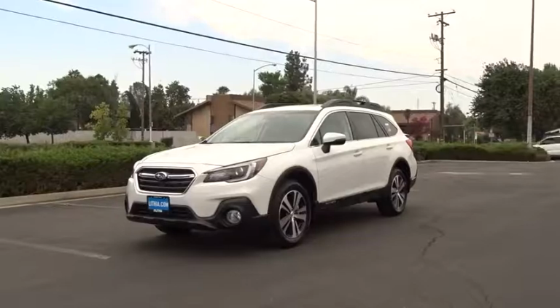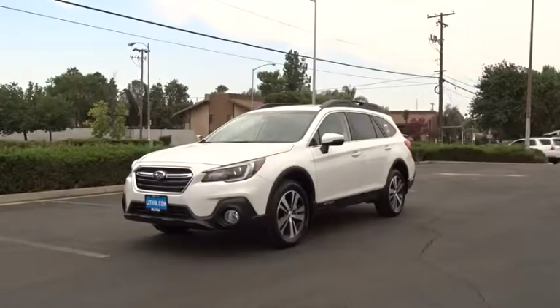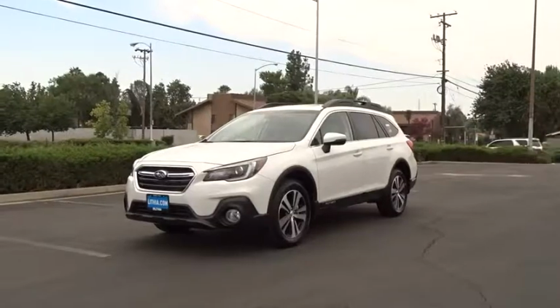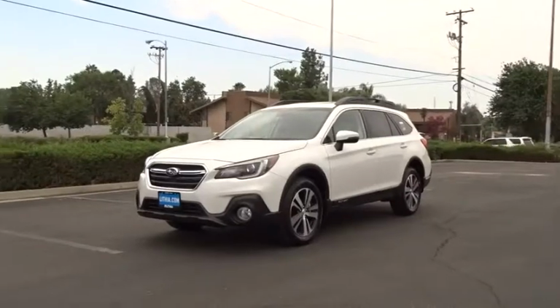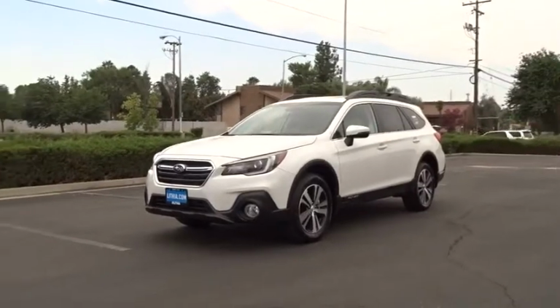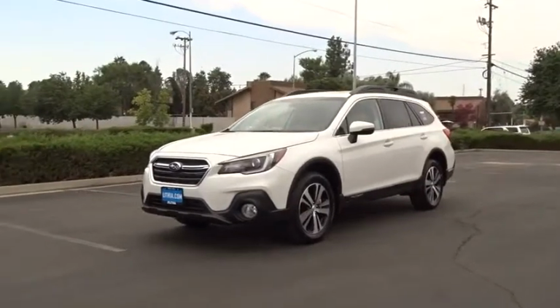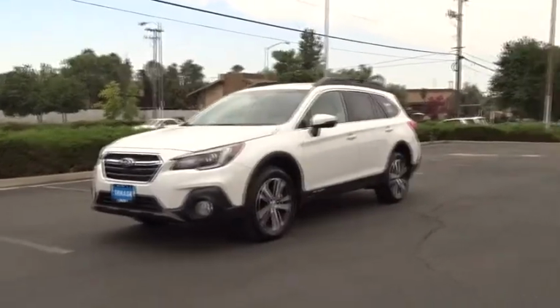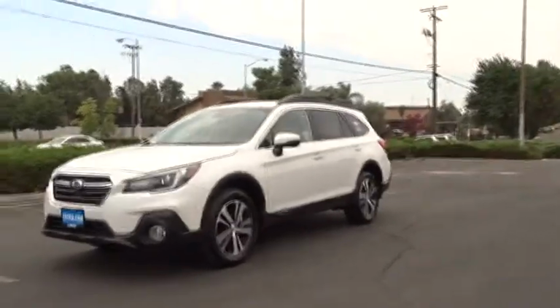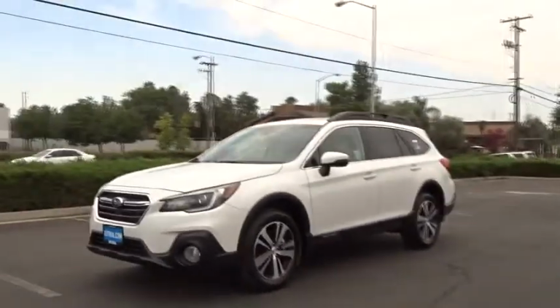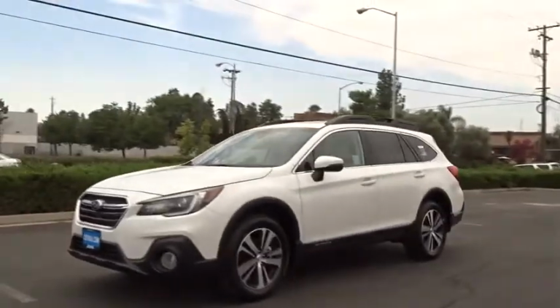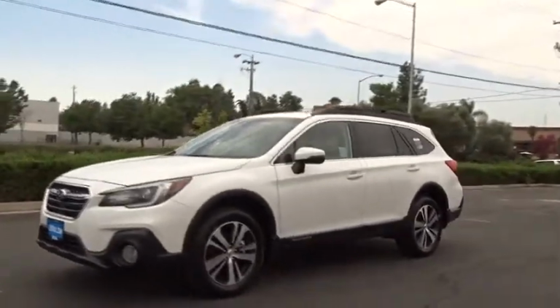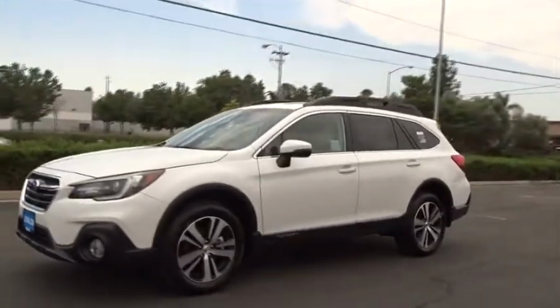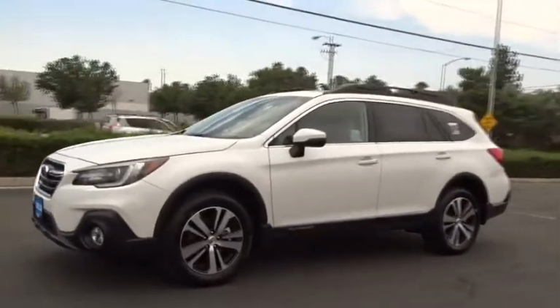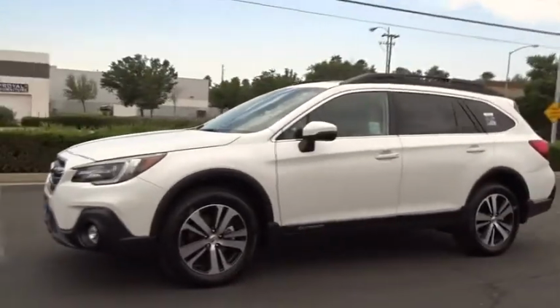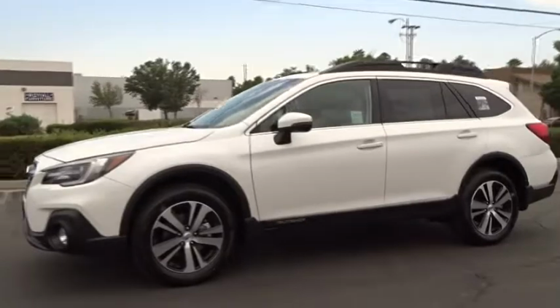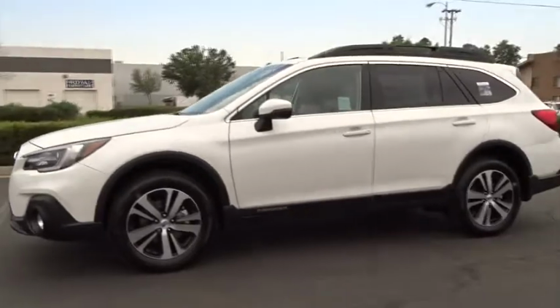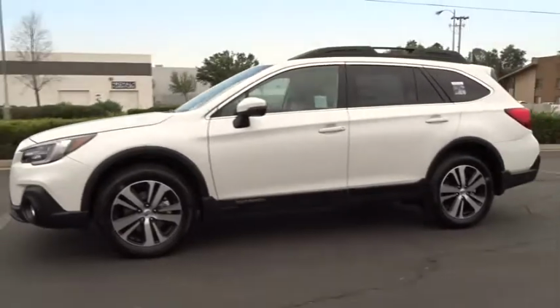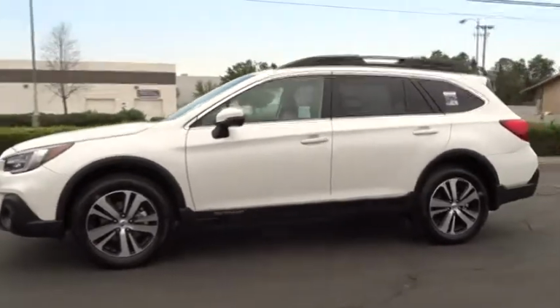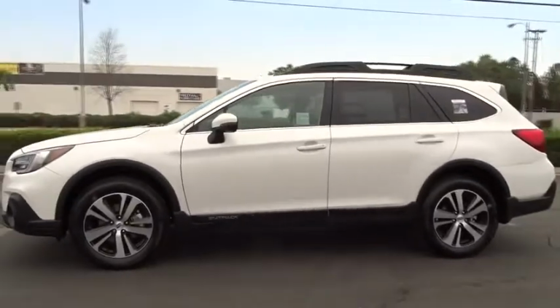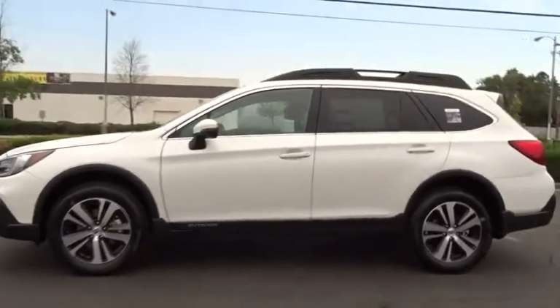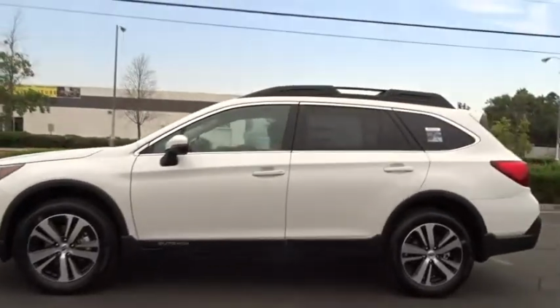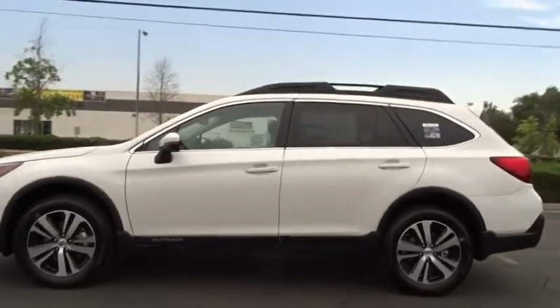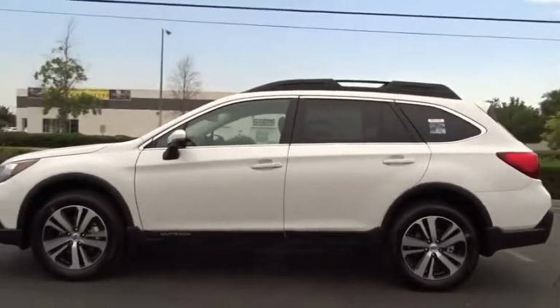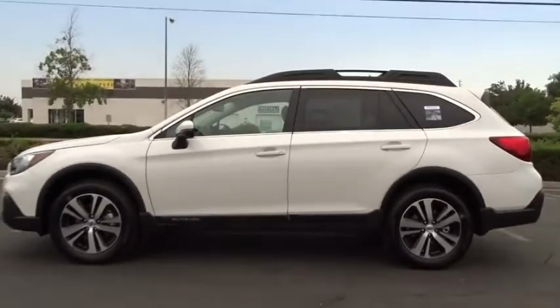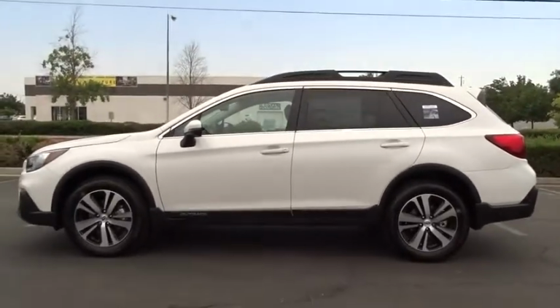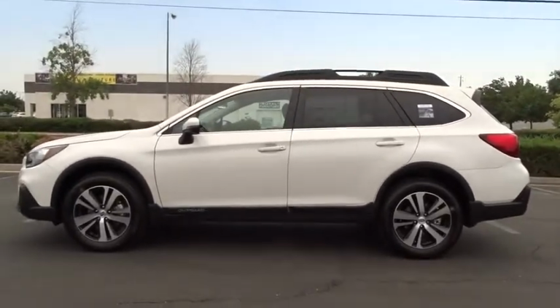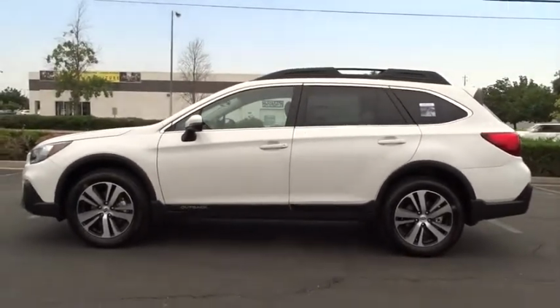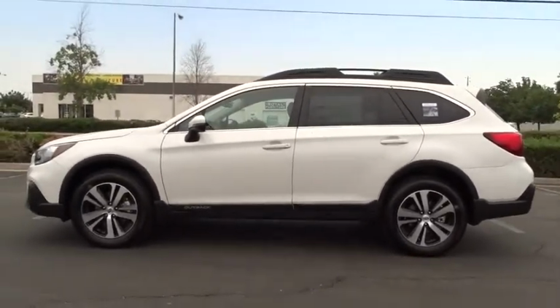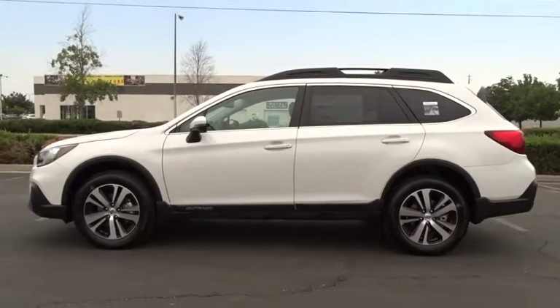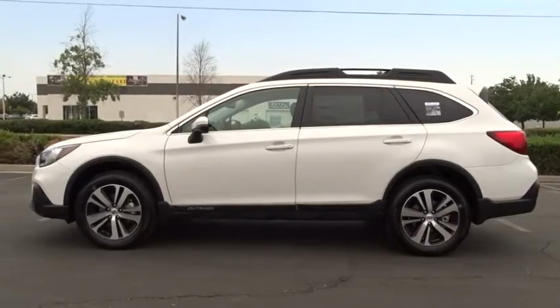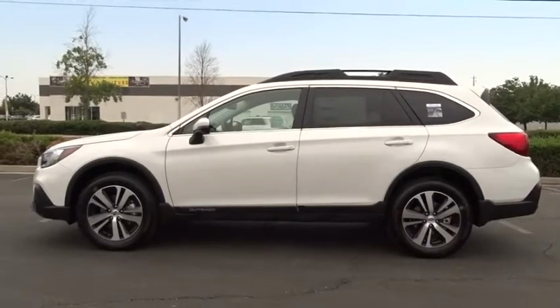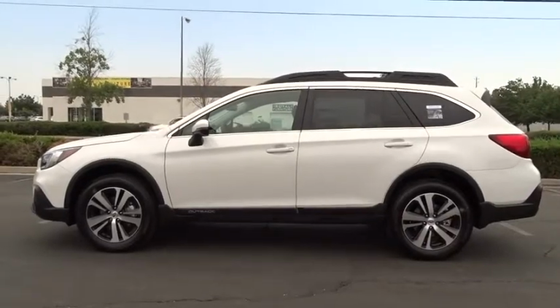2018 Subaru Outback. Take the go-anywhere capability of all-wheel drive and plenty of room for cargo and companion, and you've got the Subaru Outback. Let the adventure begin.